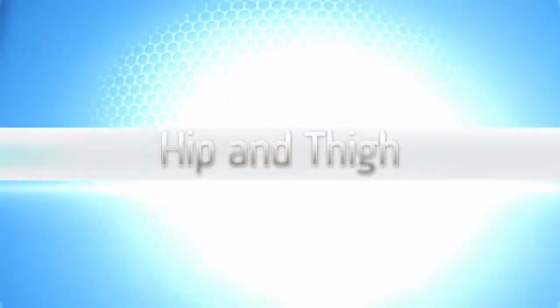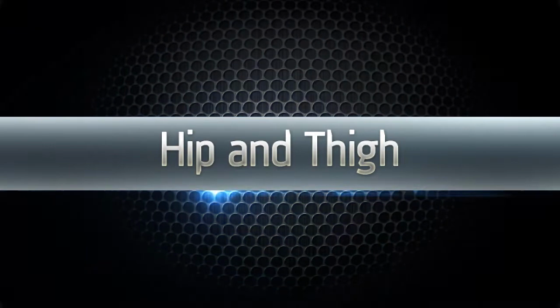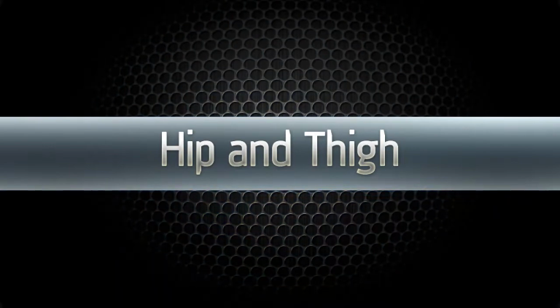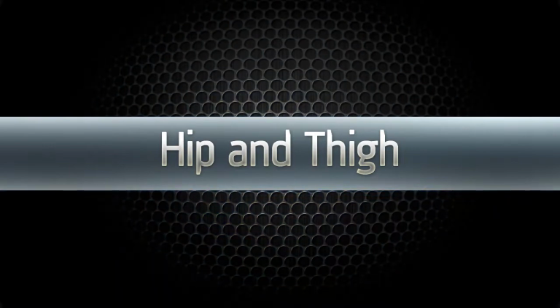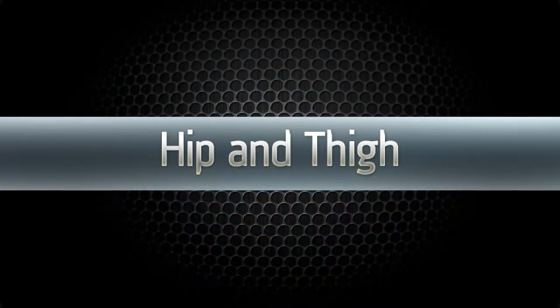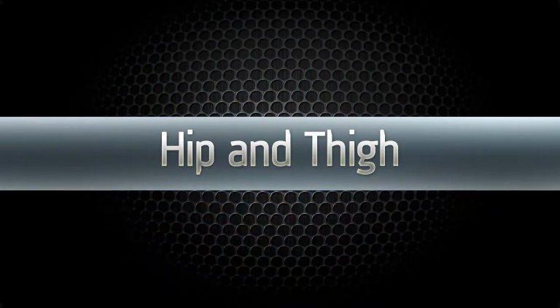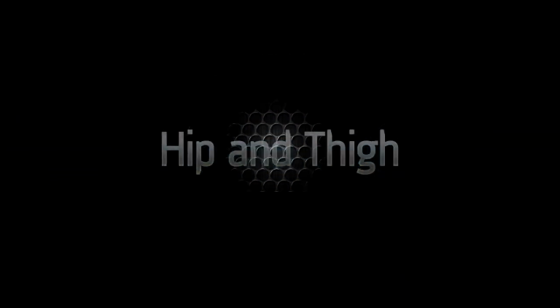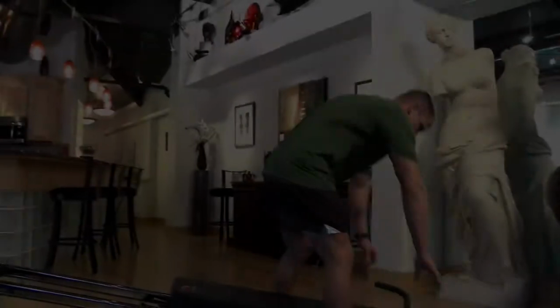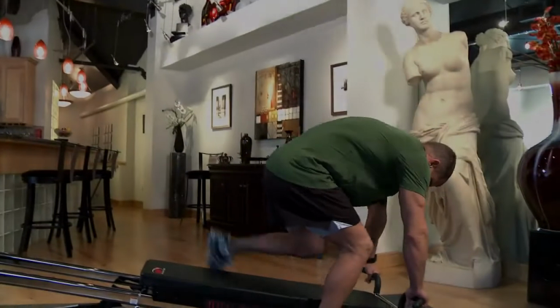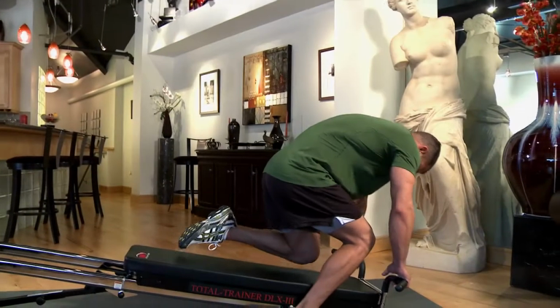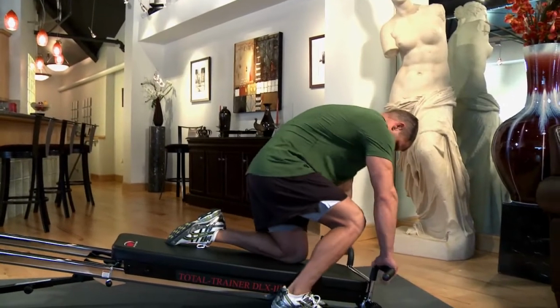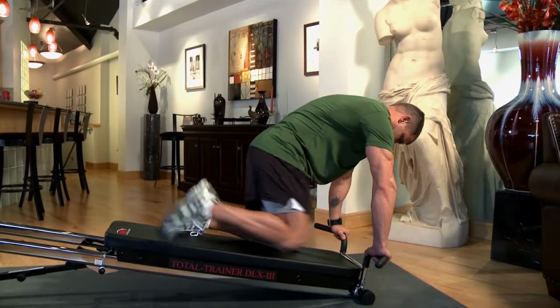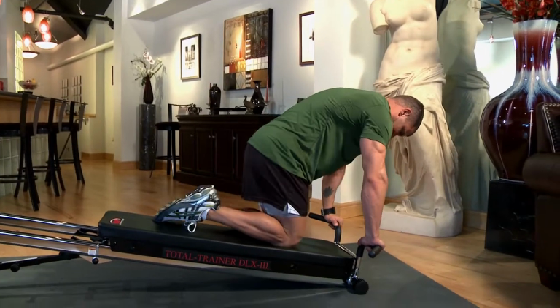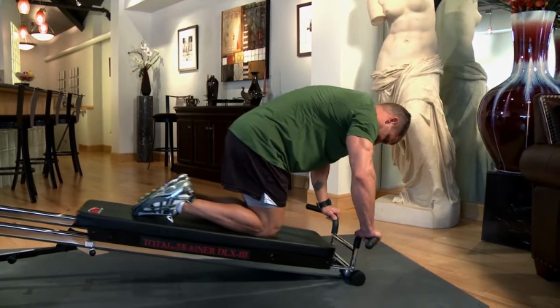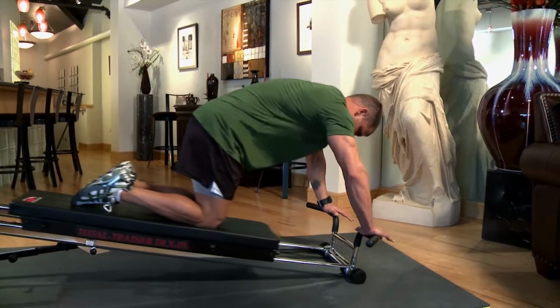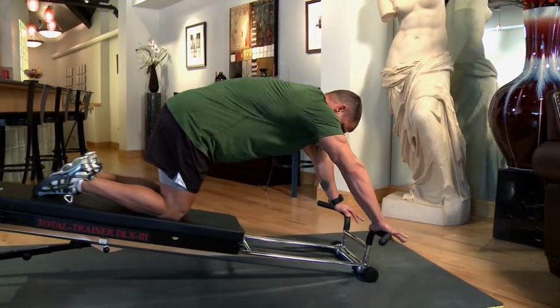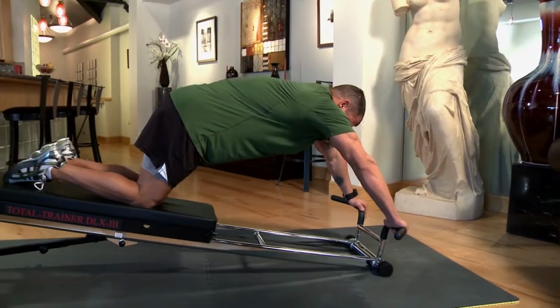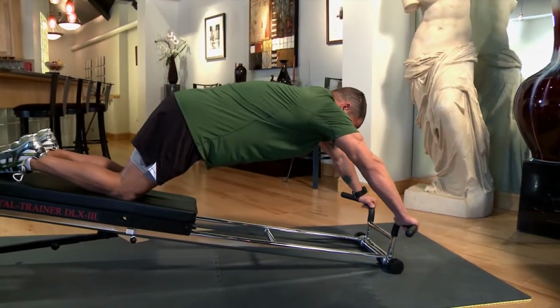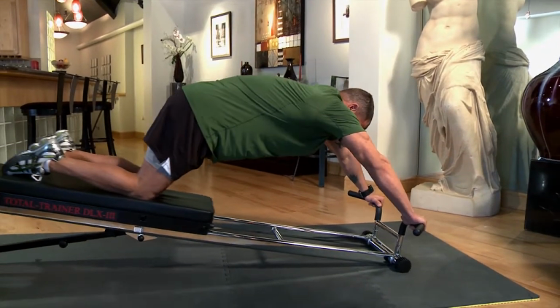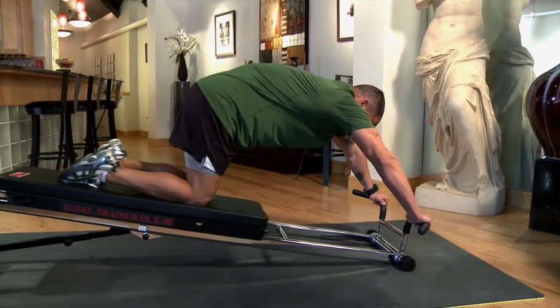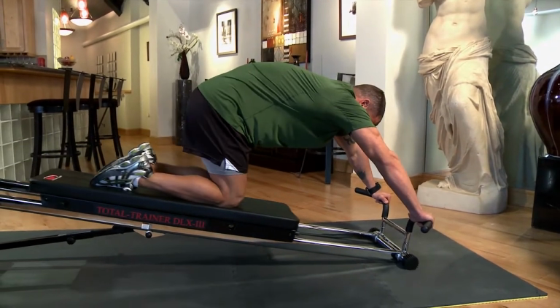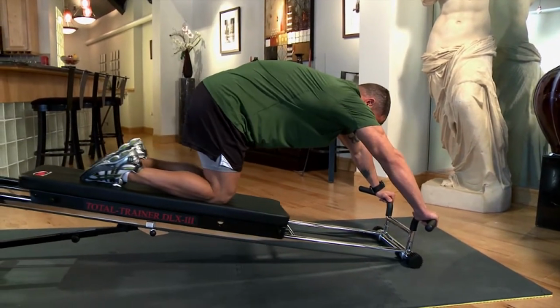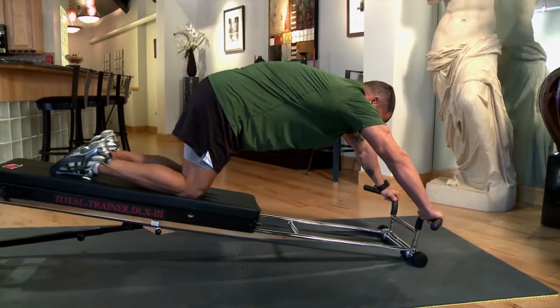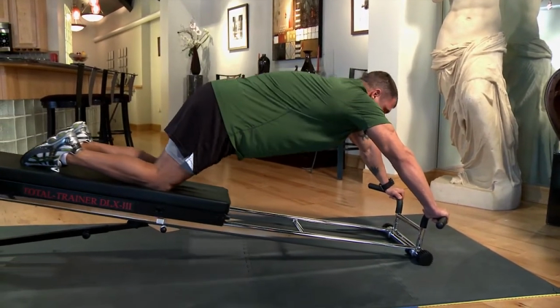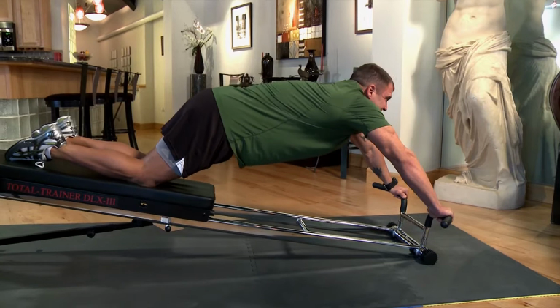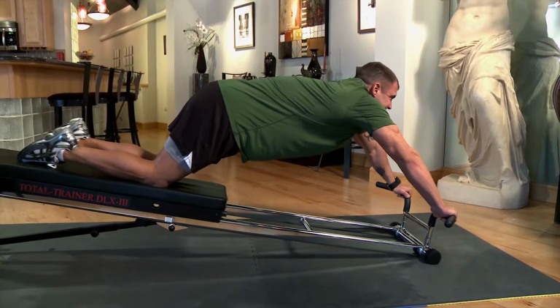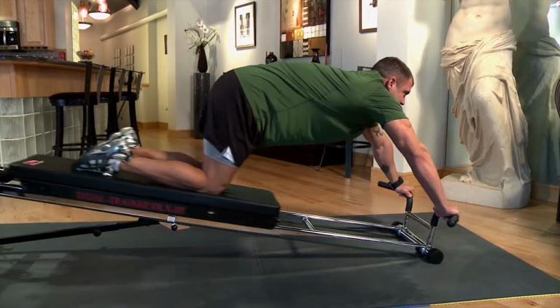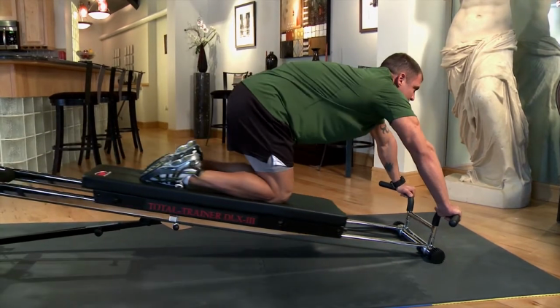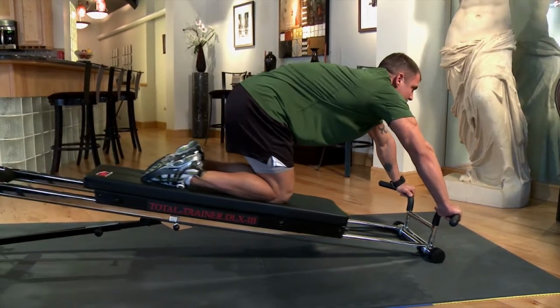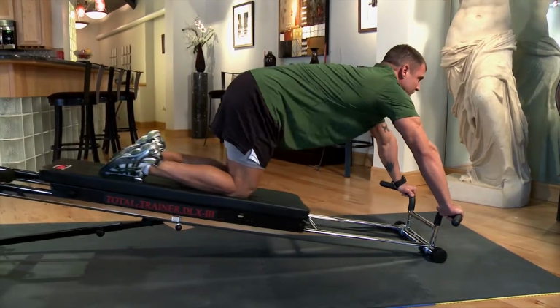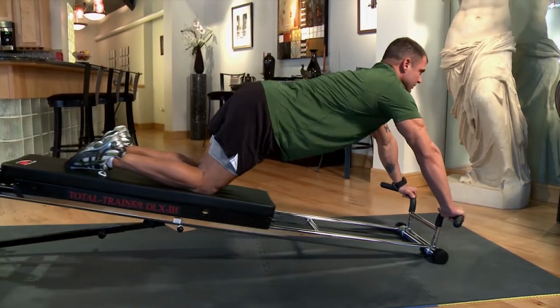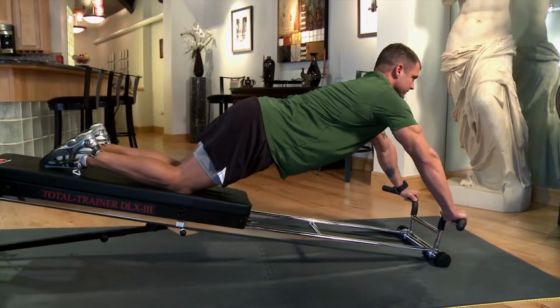The hip and thigh extension. Face away from the resistance rail and kneel at the bottom of the glide board. Put your hands on the pull-up press bar. With shoulders and arms remaining stationary, push the glide board upward using your legs and hips, and then return.